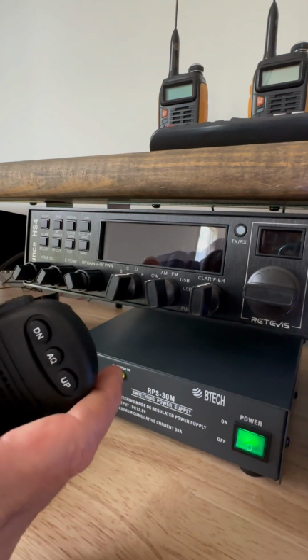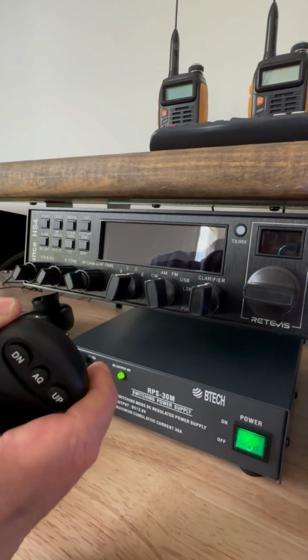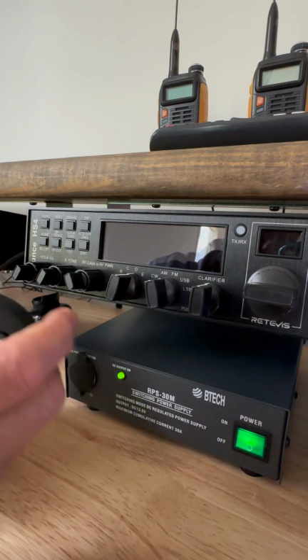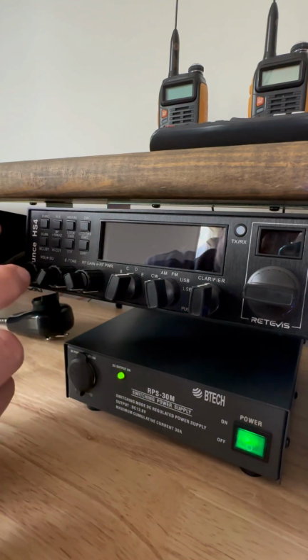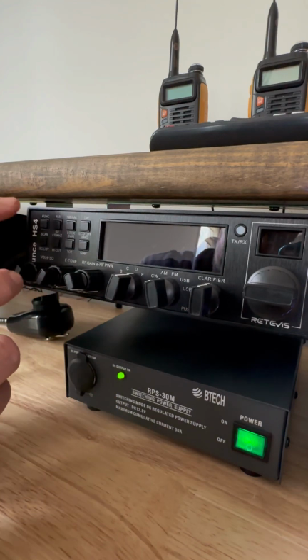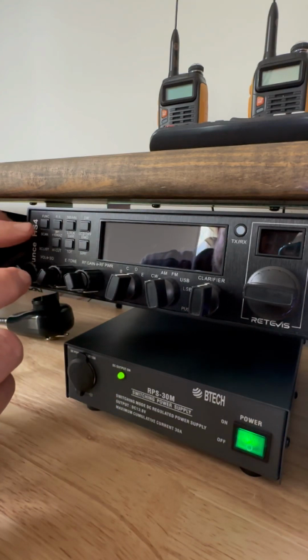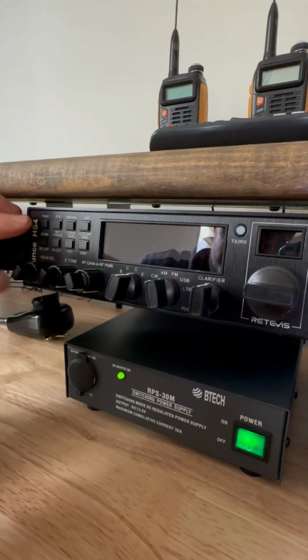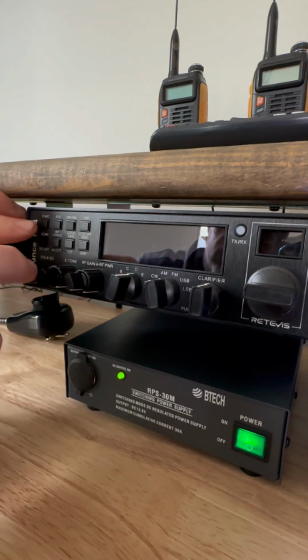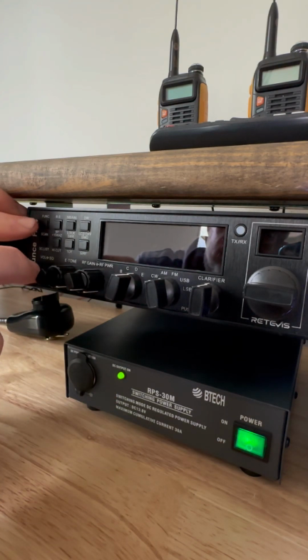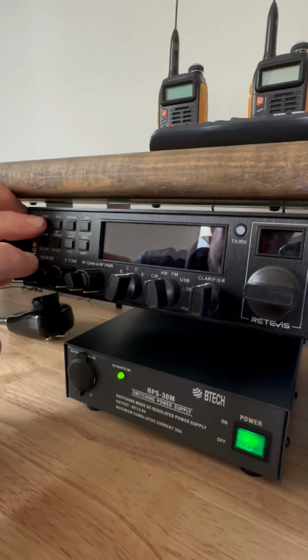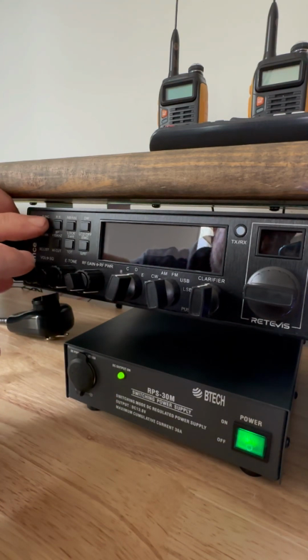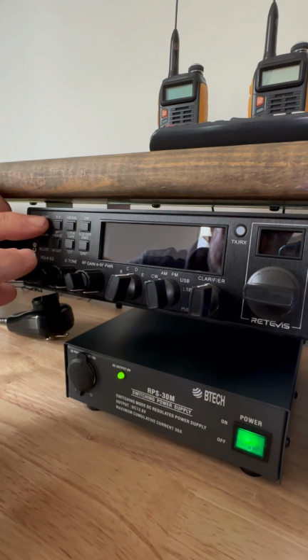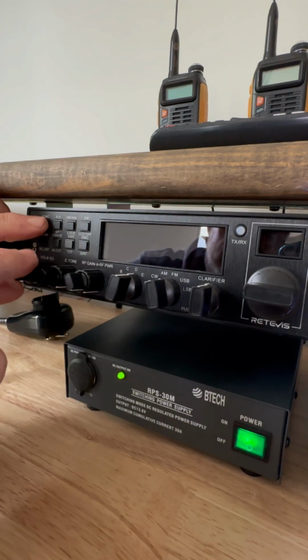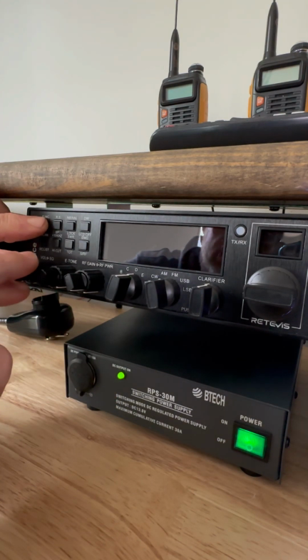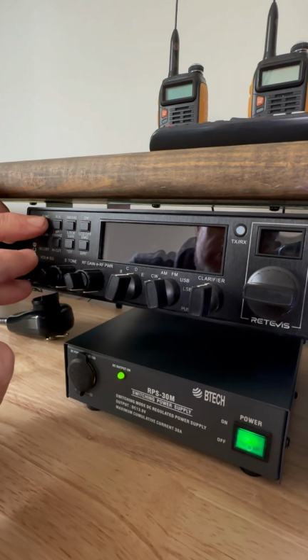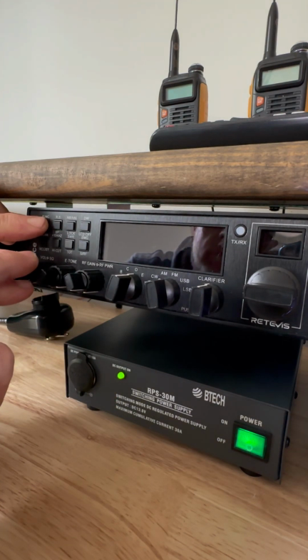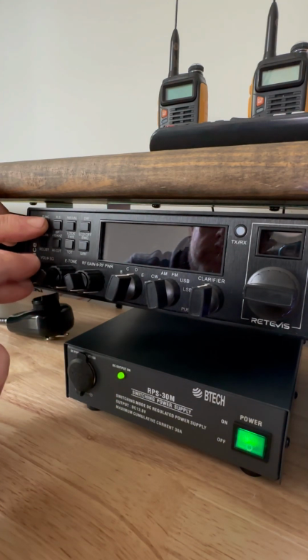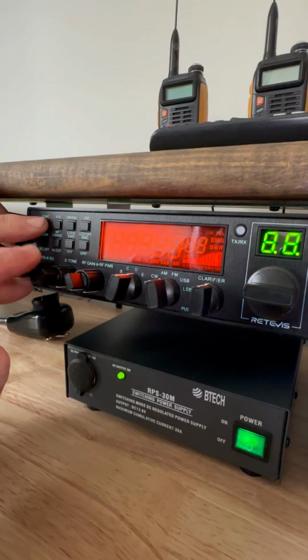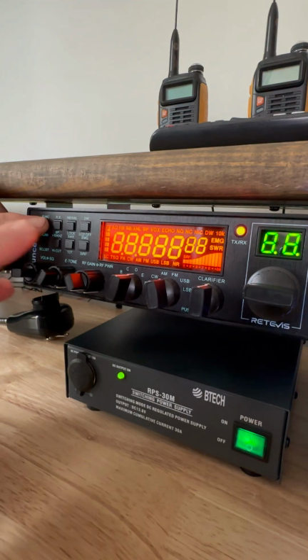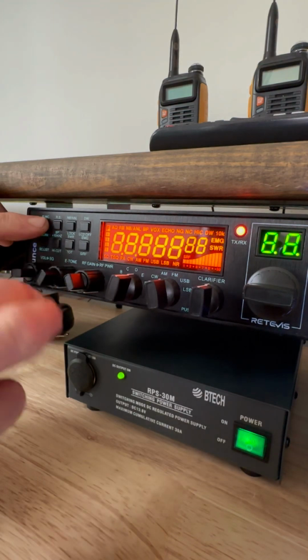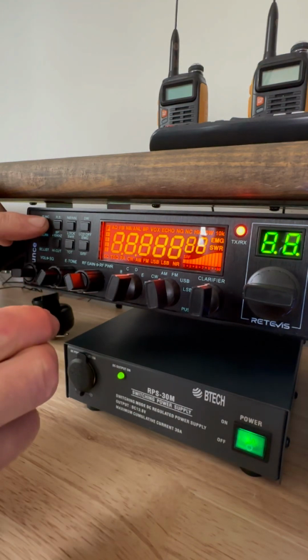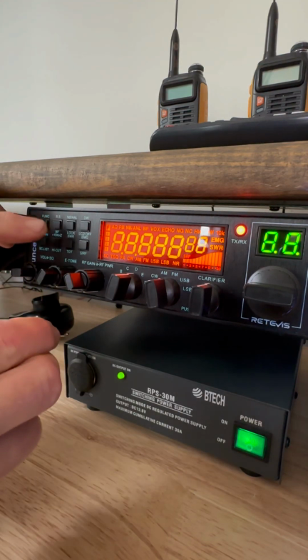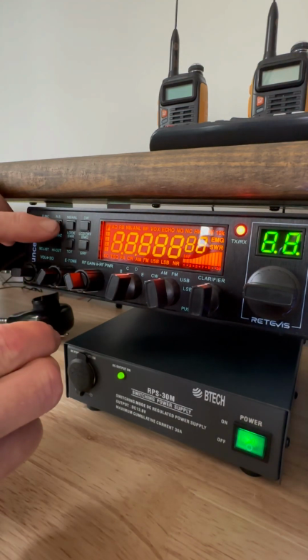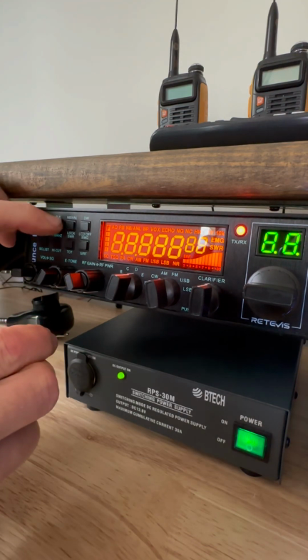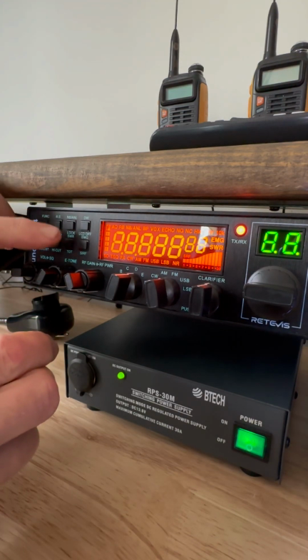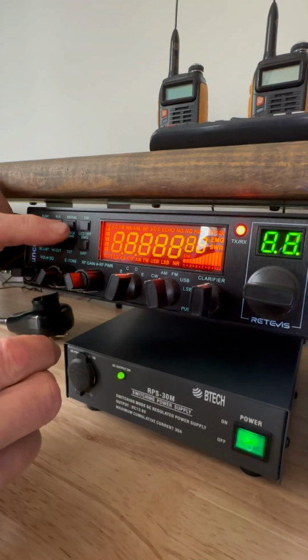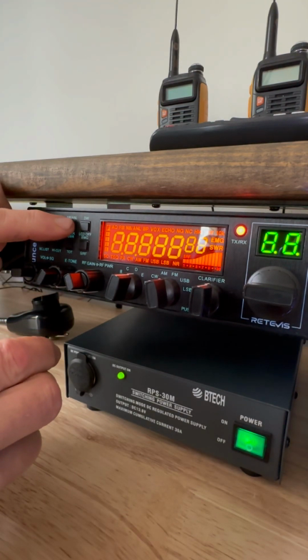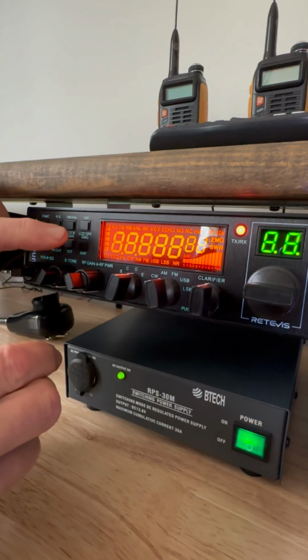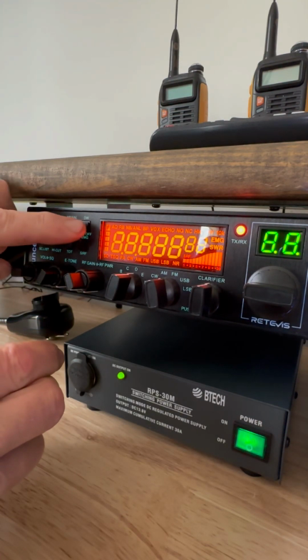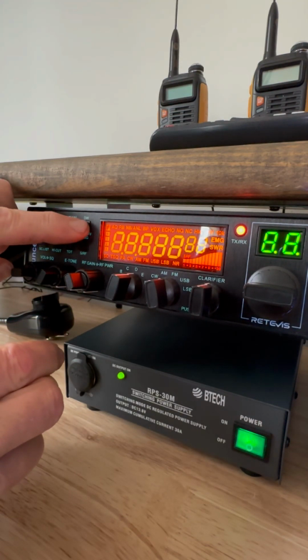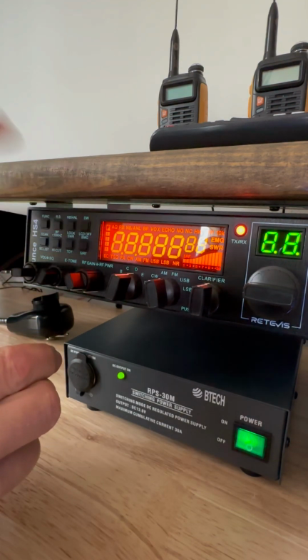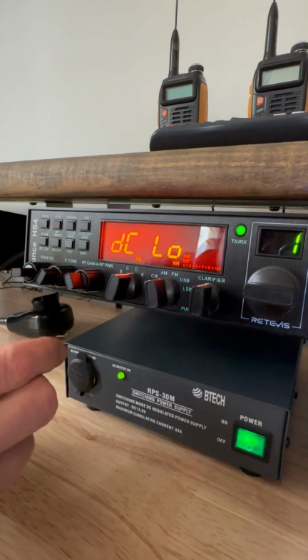Press the PTT, press the function, turn it on, then Roger Beep, Noise Blanker, Dual Watch.